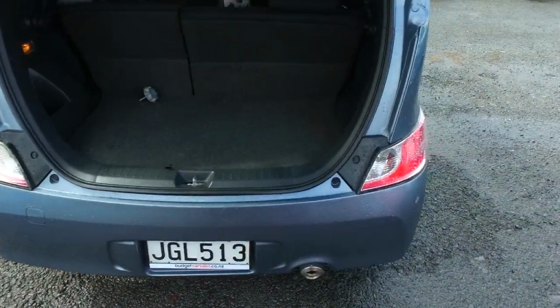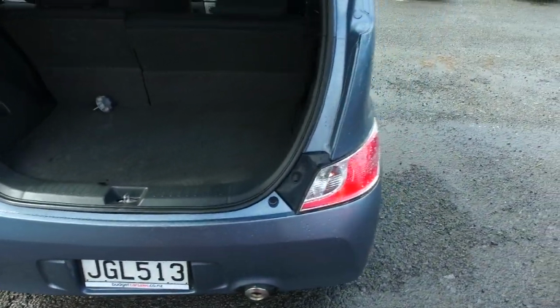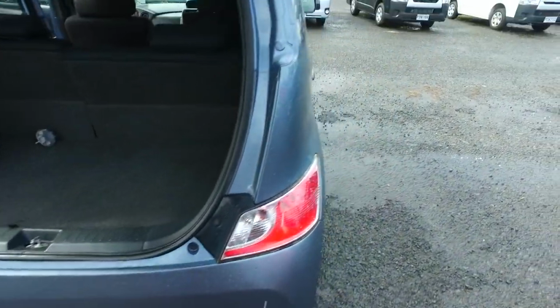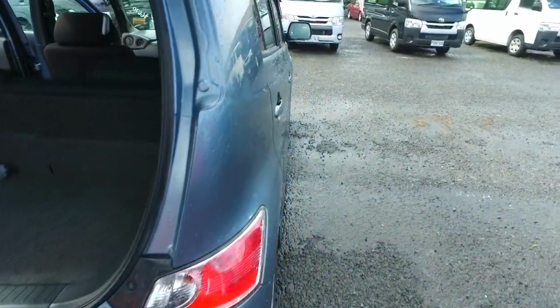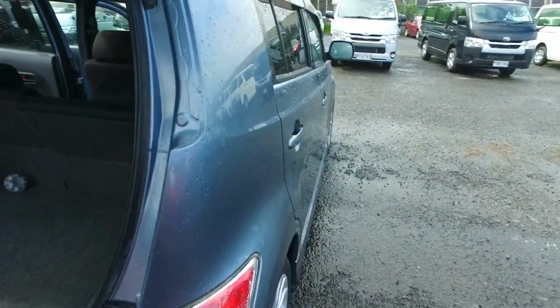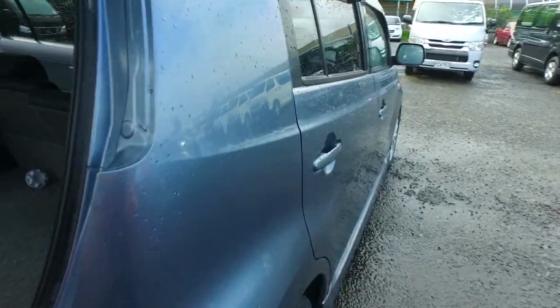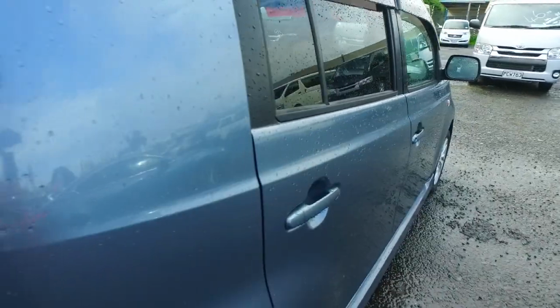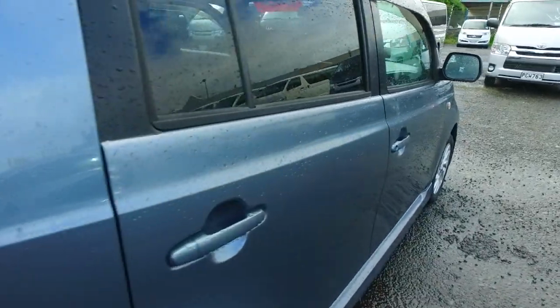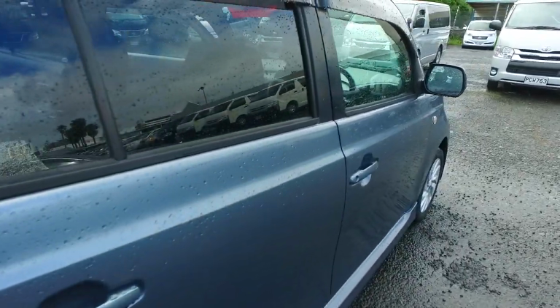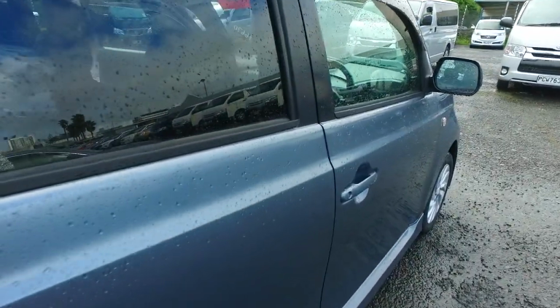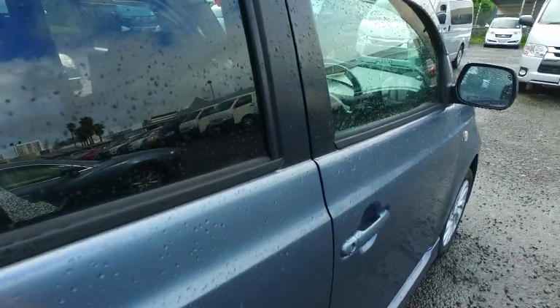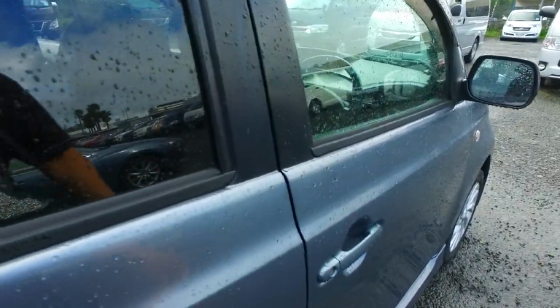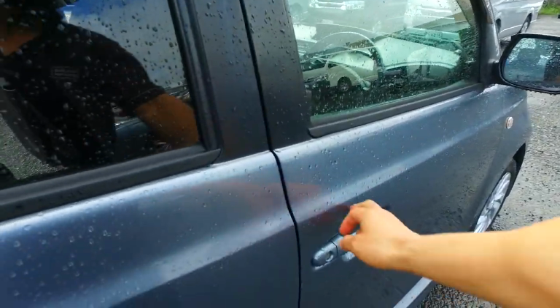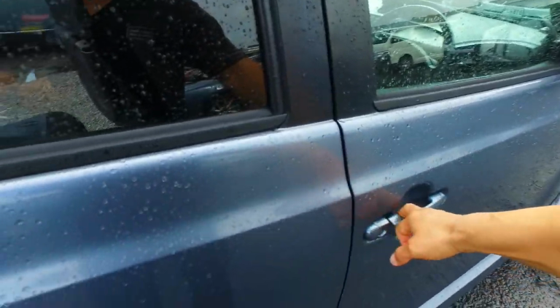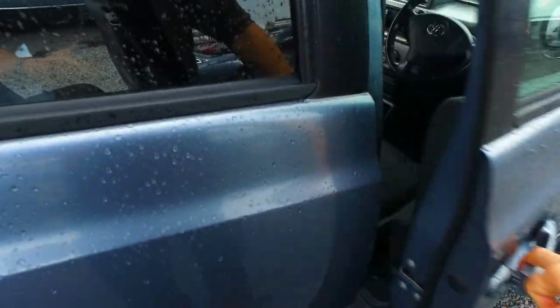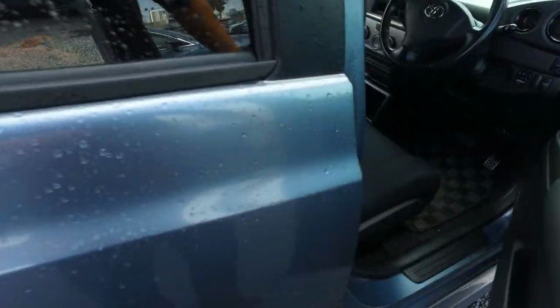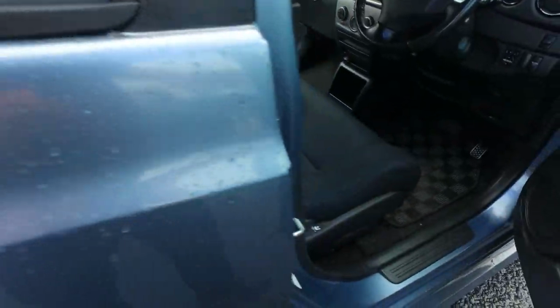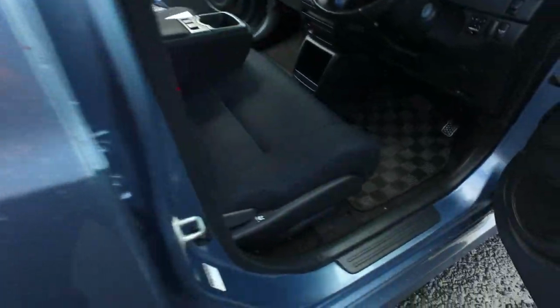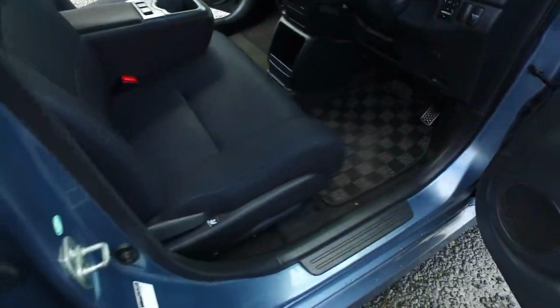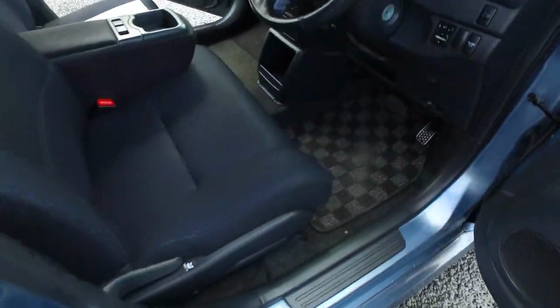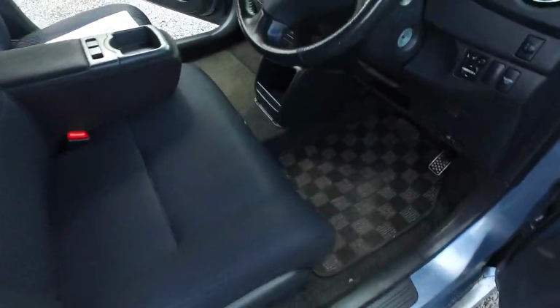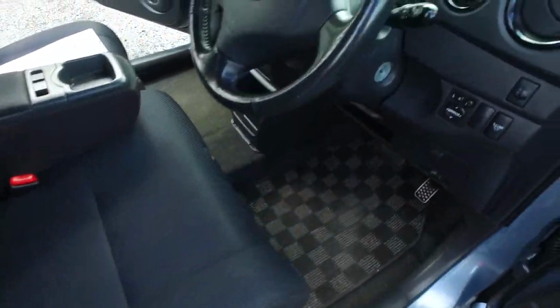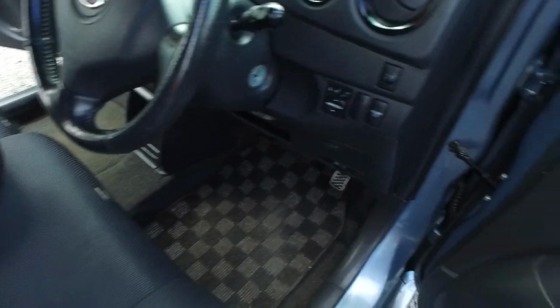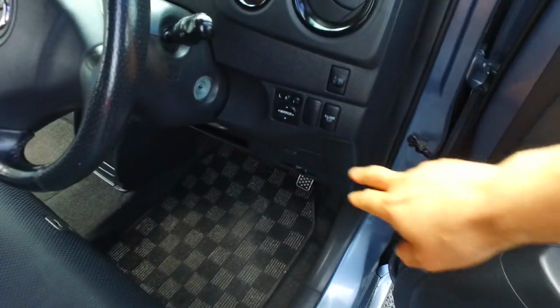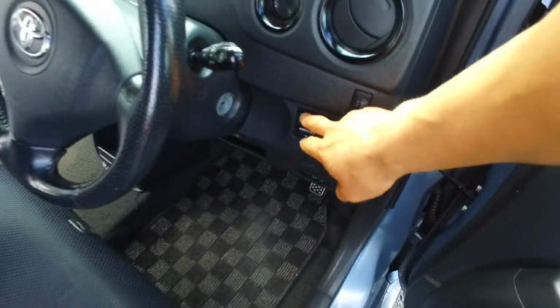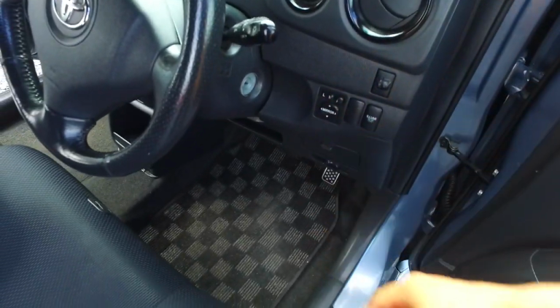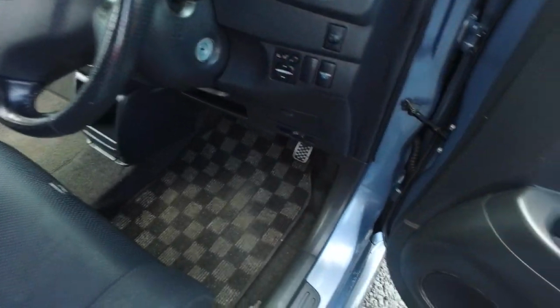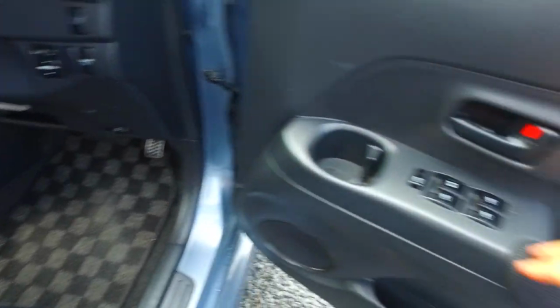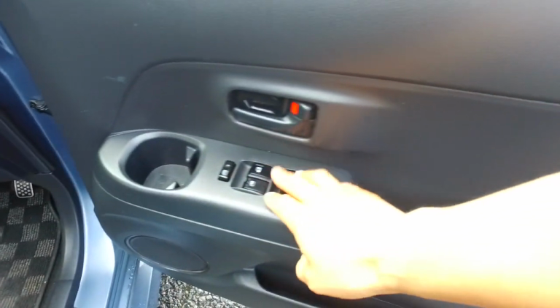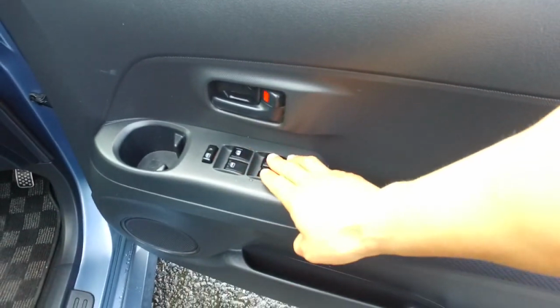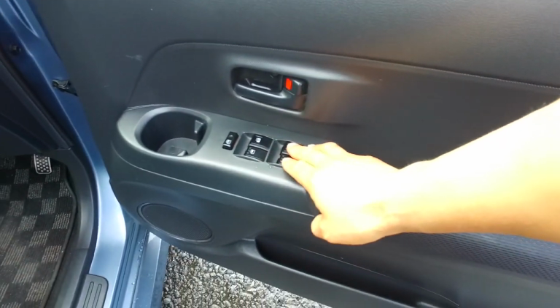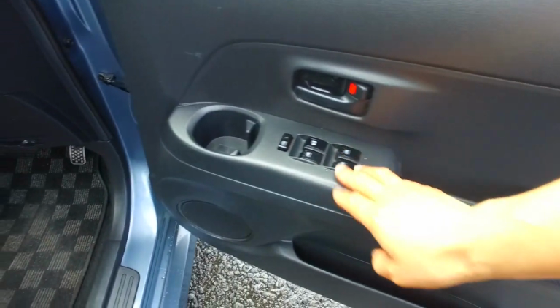Coming up the driver's side for you, Phyllis. Into the driver's area. Electric wing mirrors, and all four automatic windows as well.